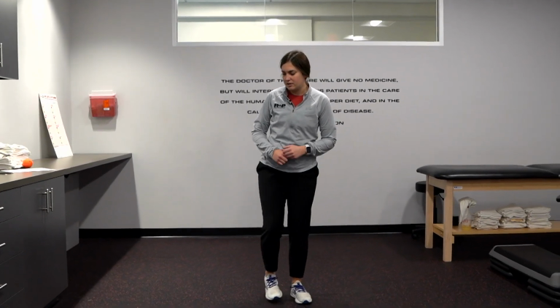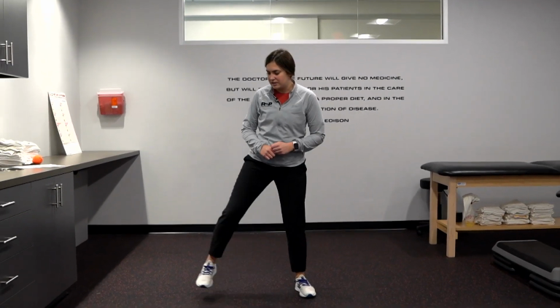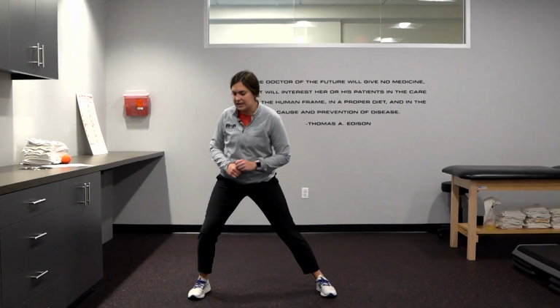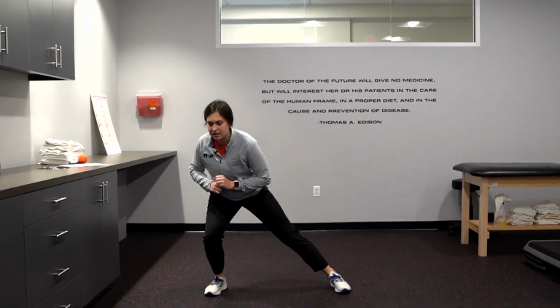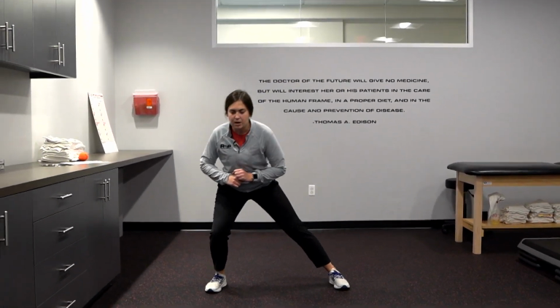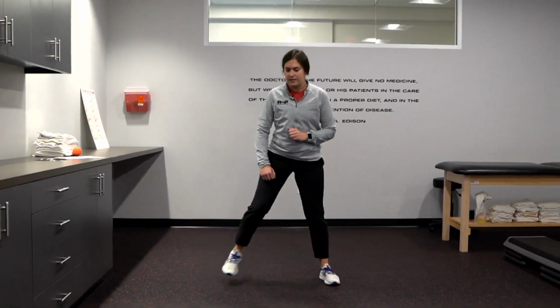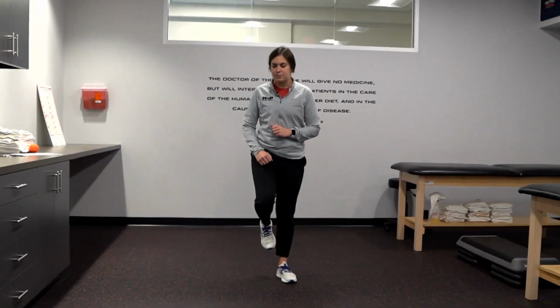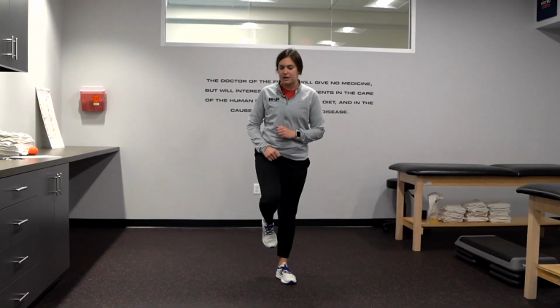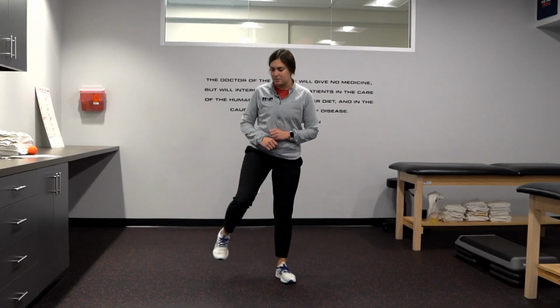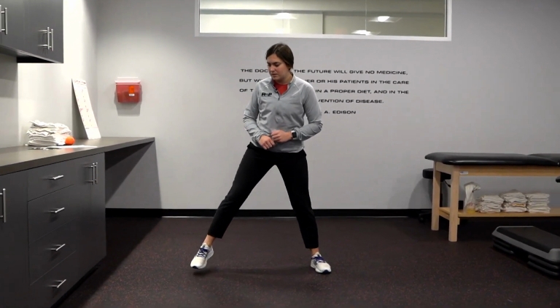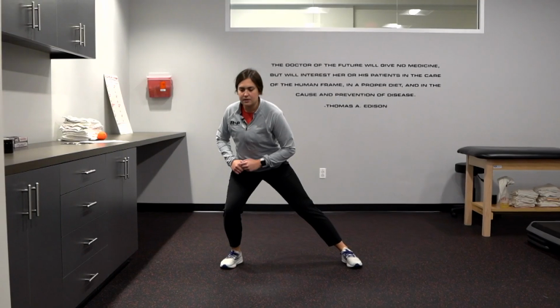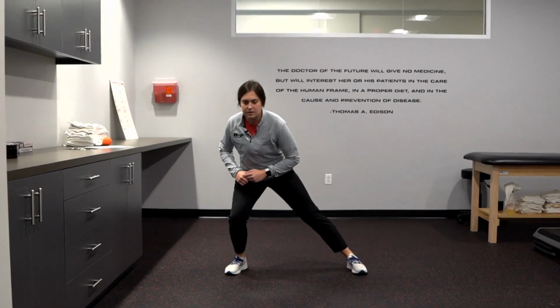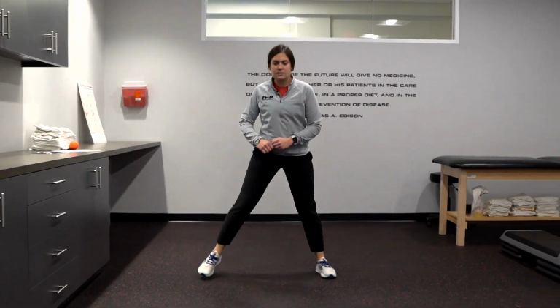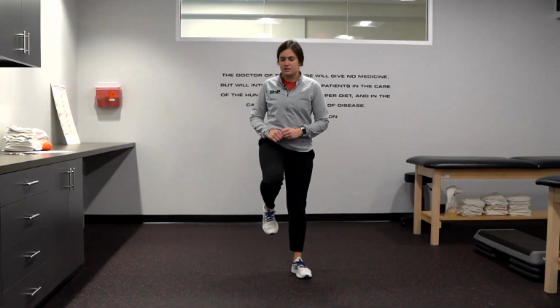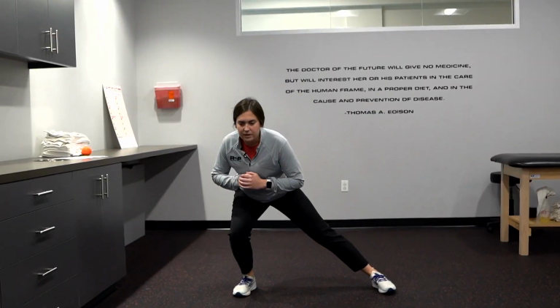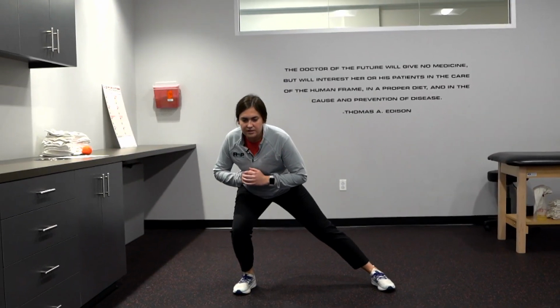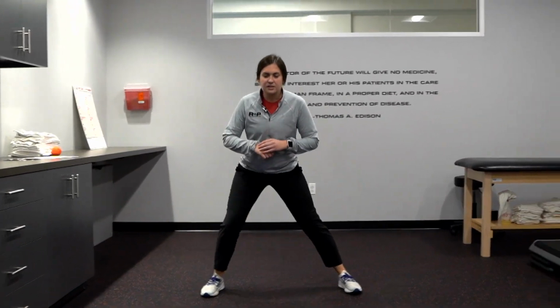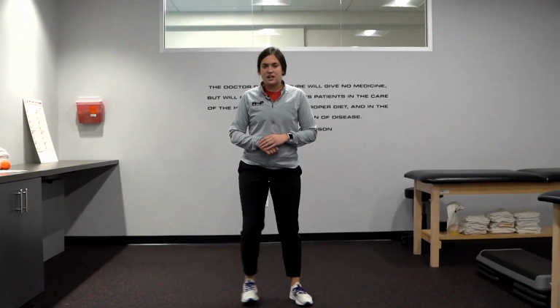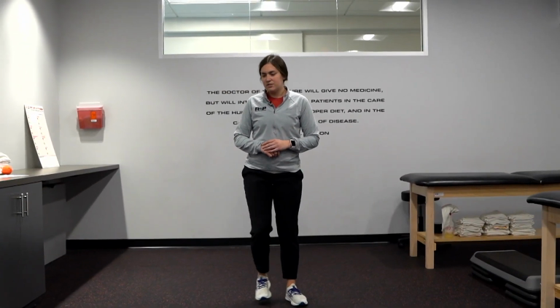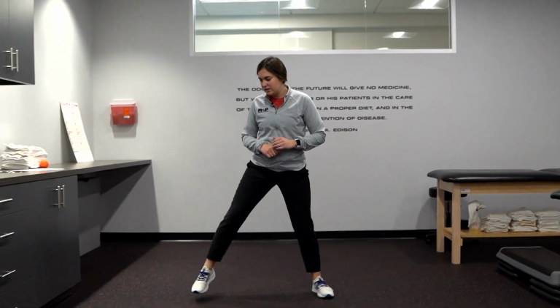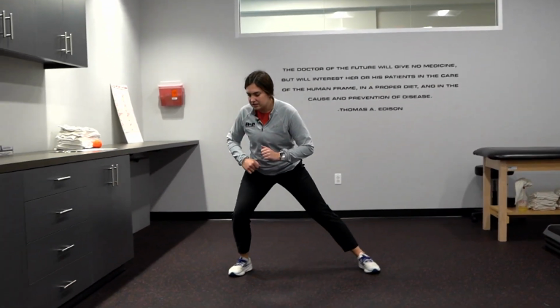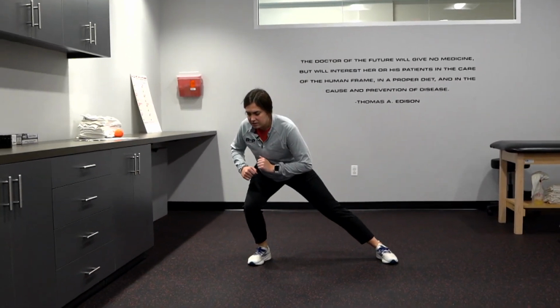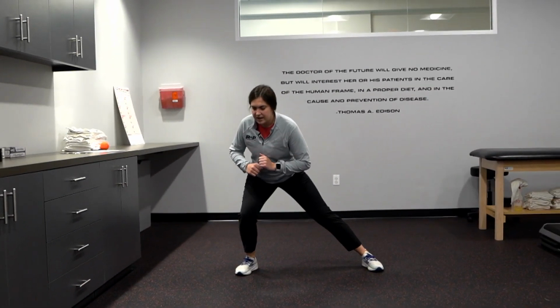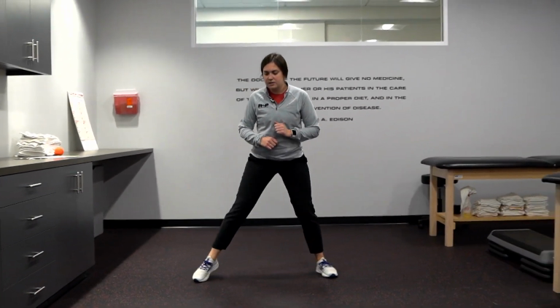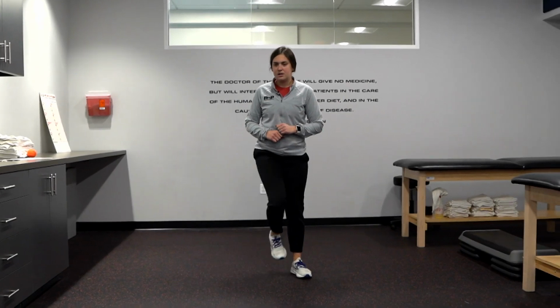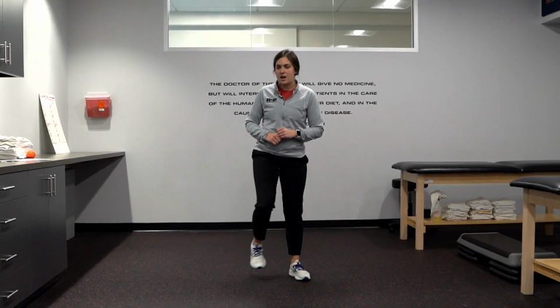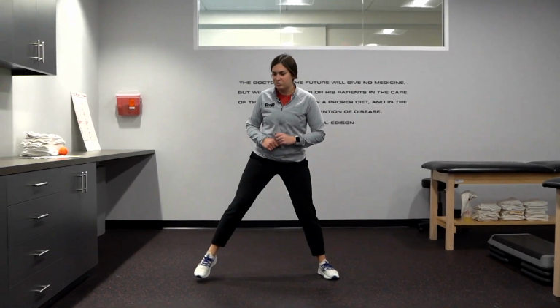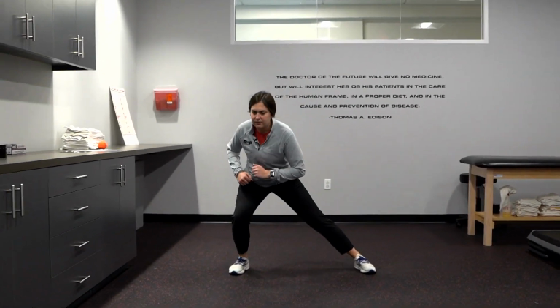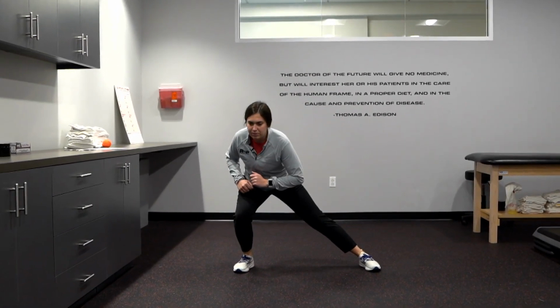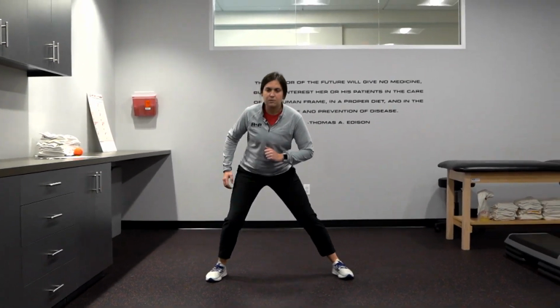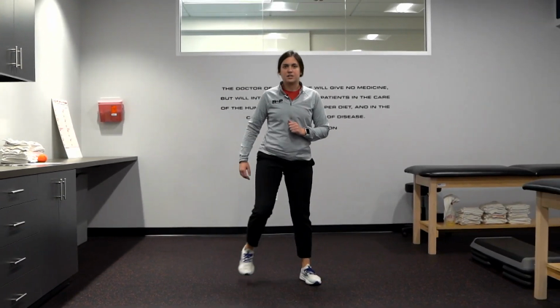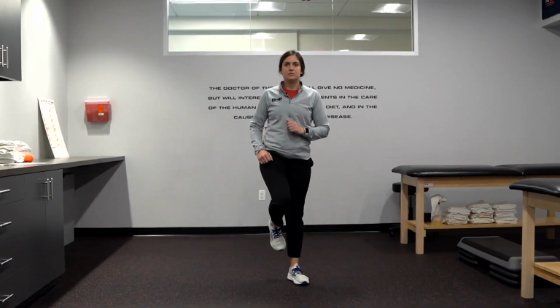You'll go out to the side, come up, and then spring back up. While you're doing this exercise, feel free to go as low as you can and drive up through the quads and the glutes.